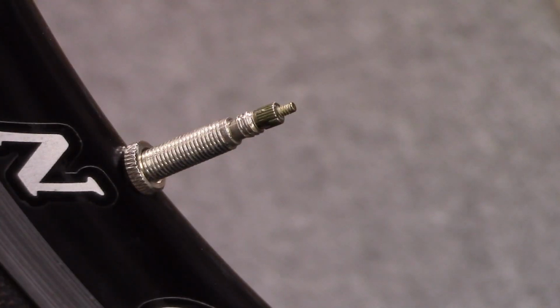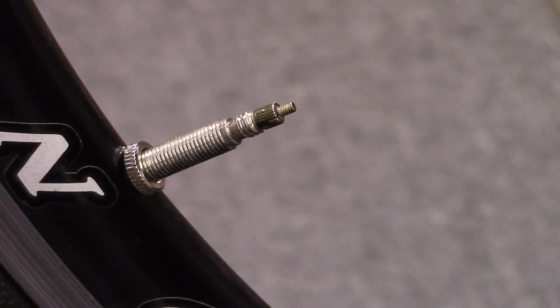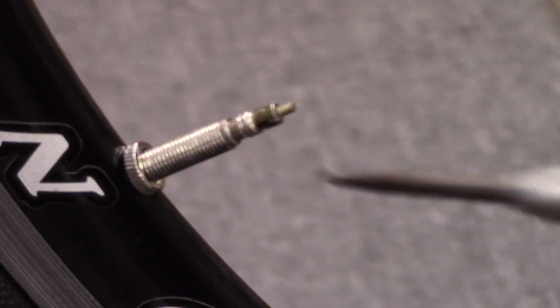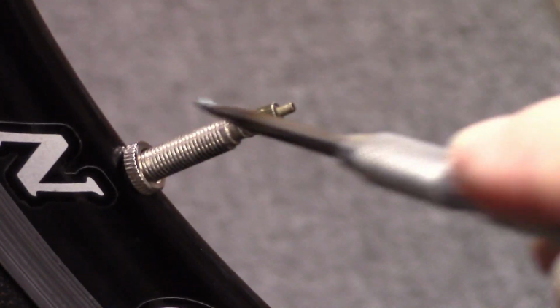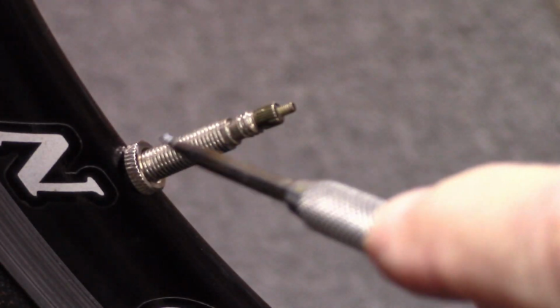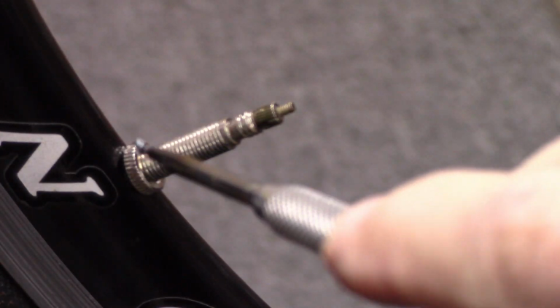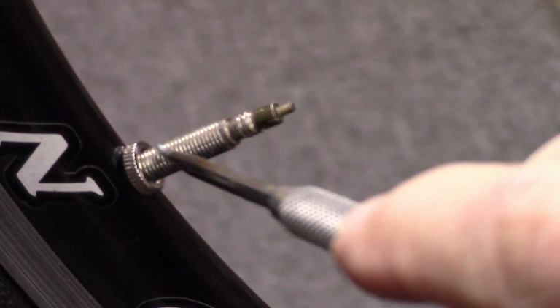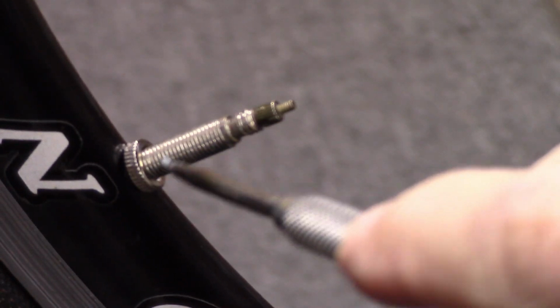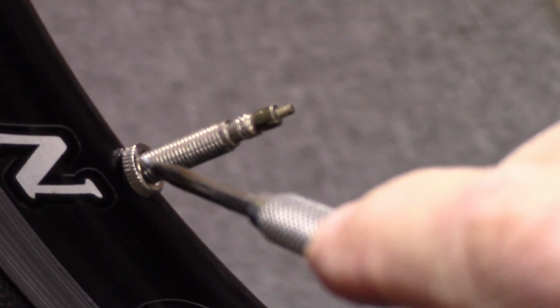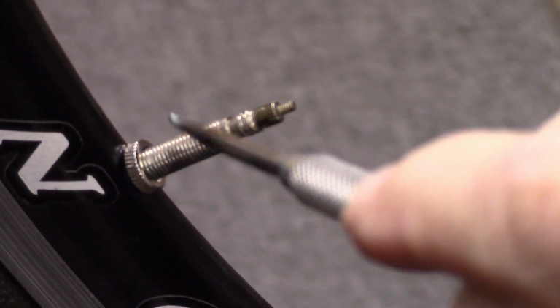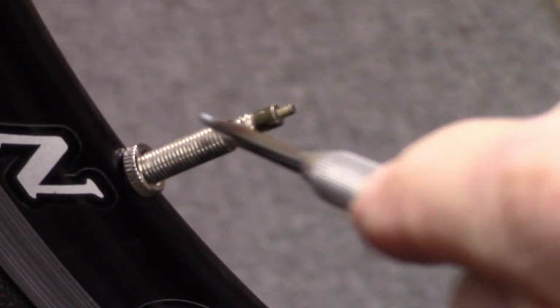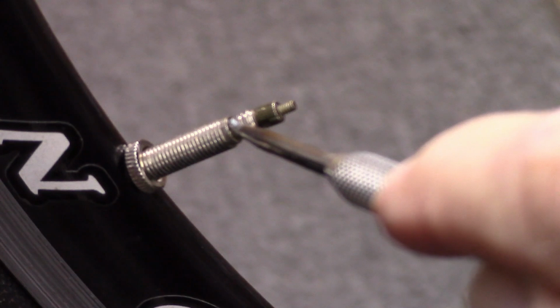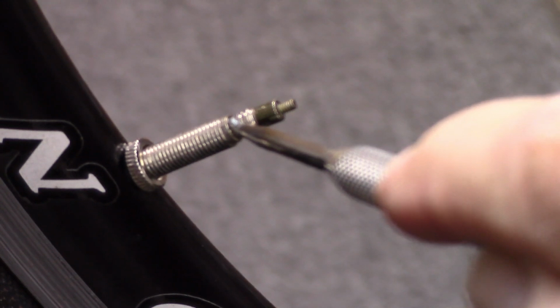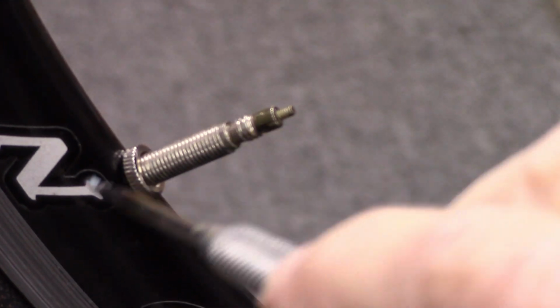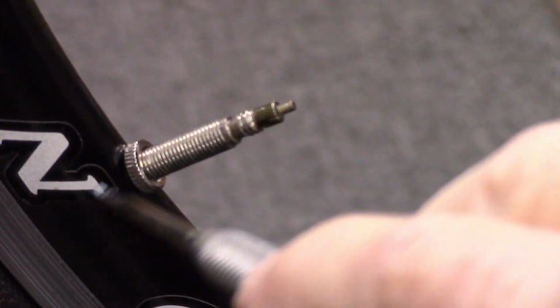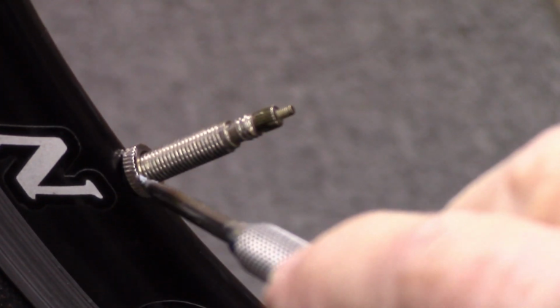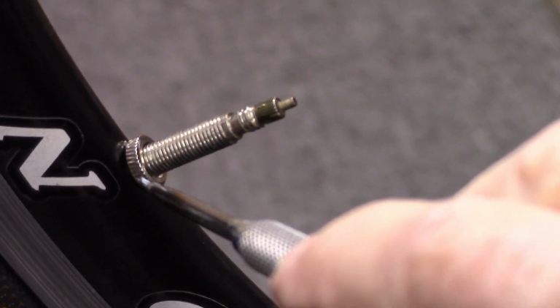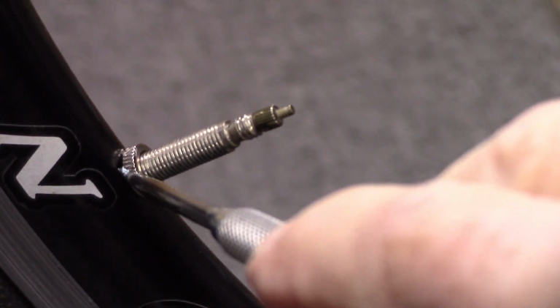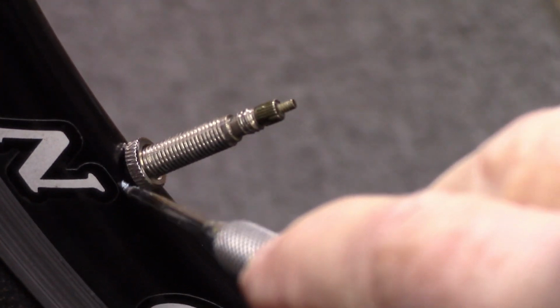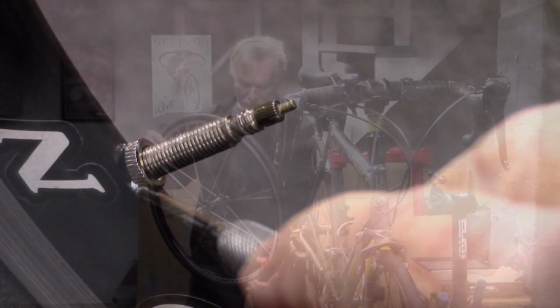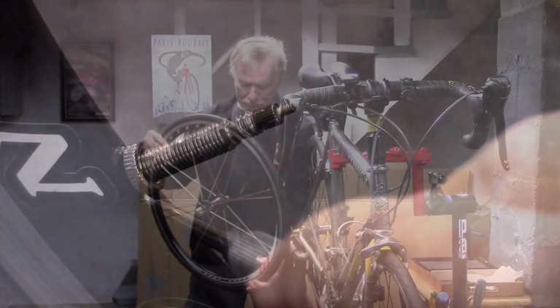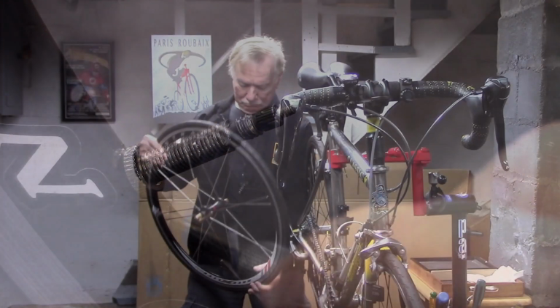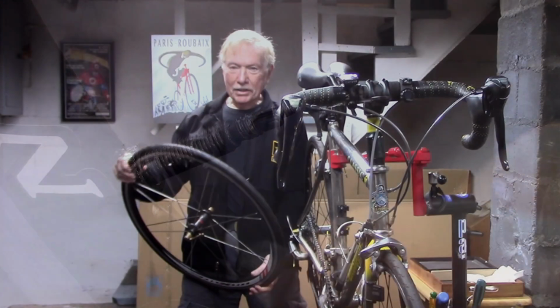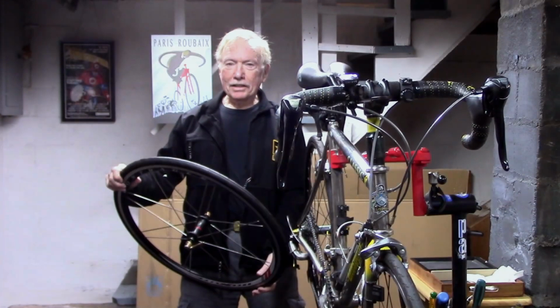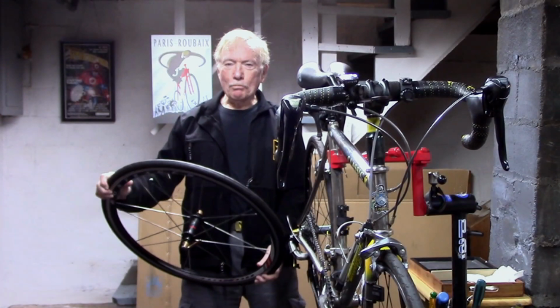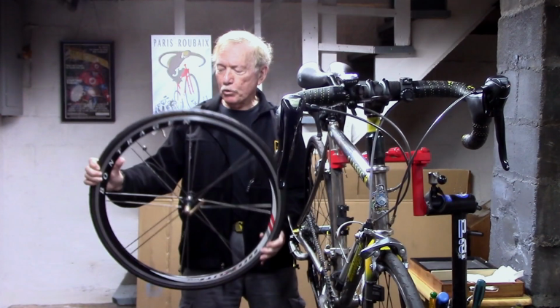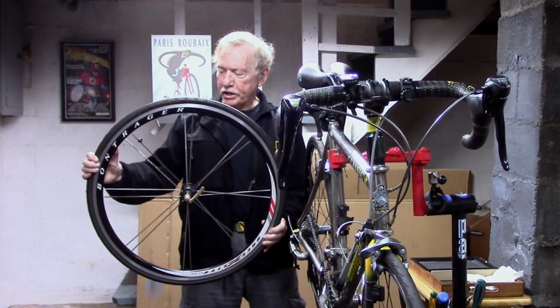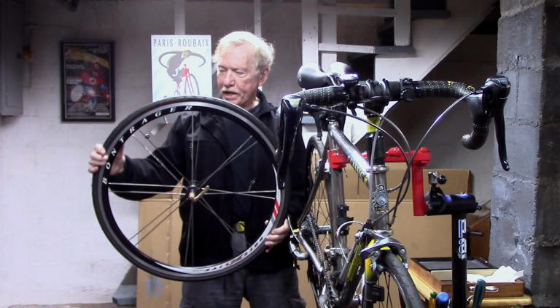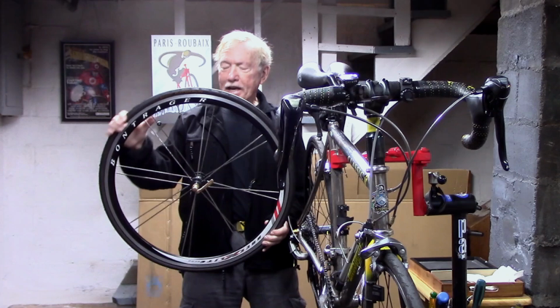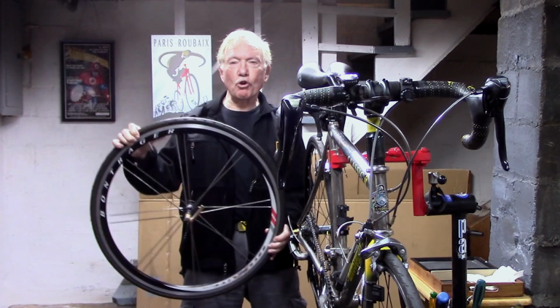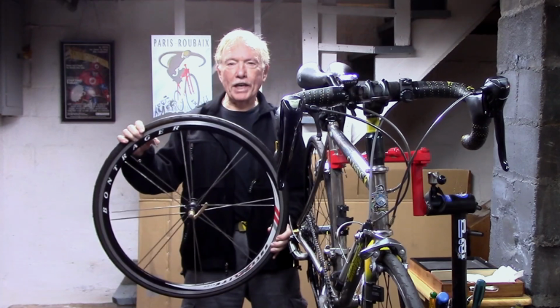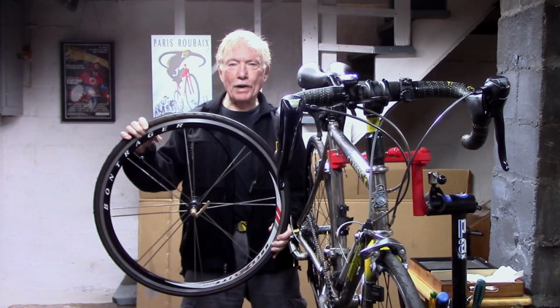So why are some clincher press valves threaded? What's this nut doing here? Maybe we can explain how this all came about.